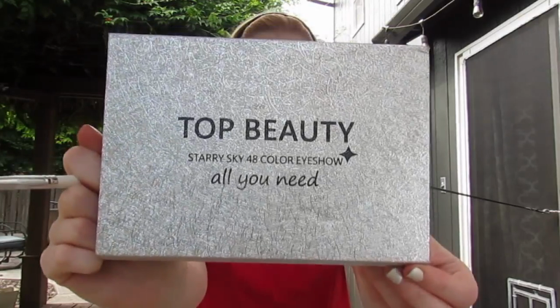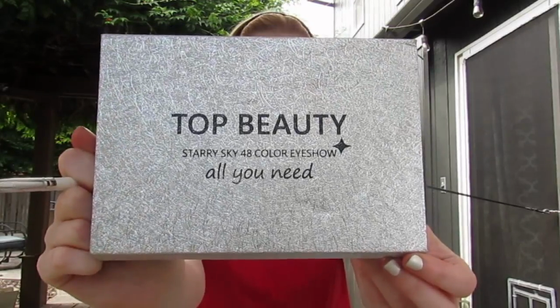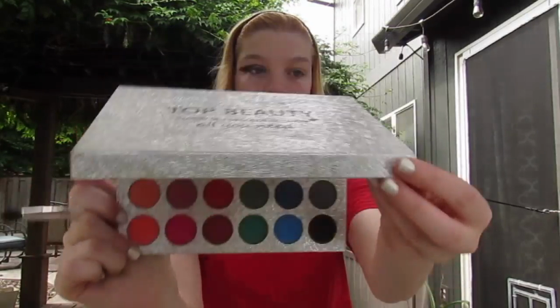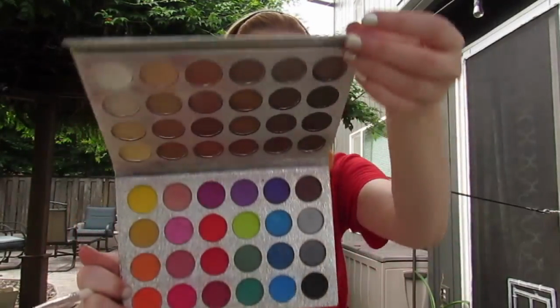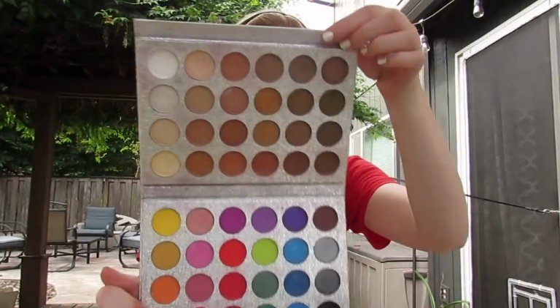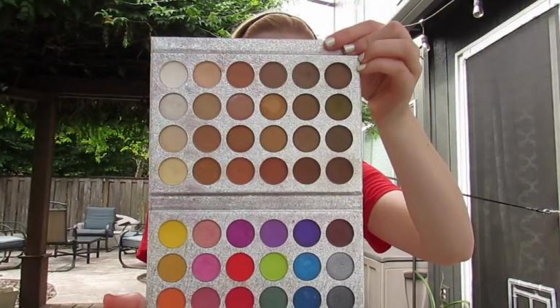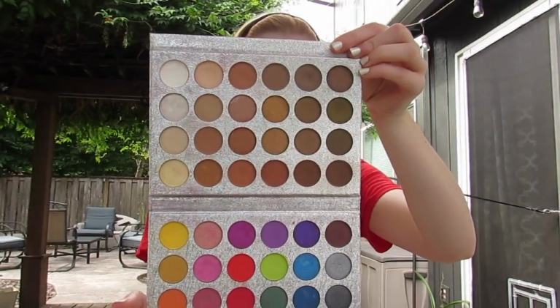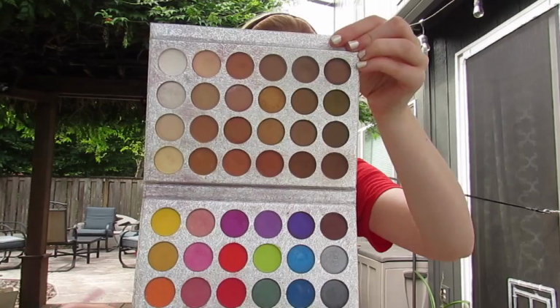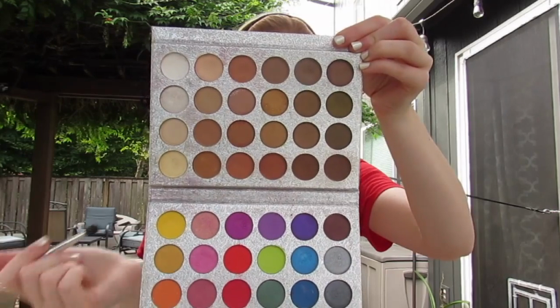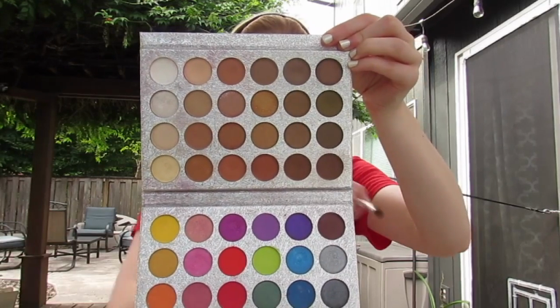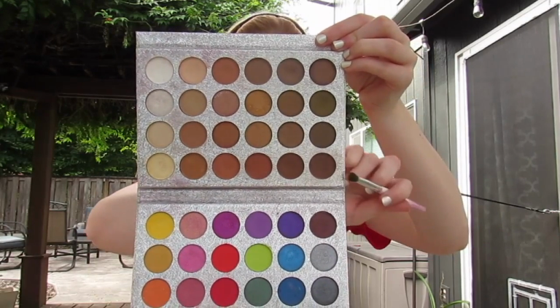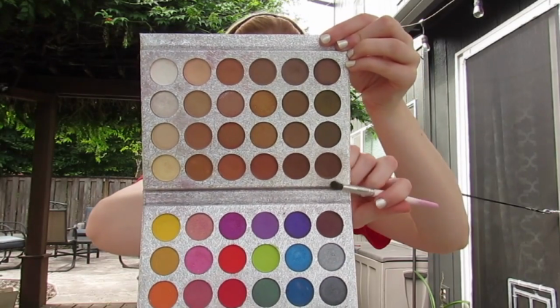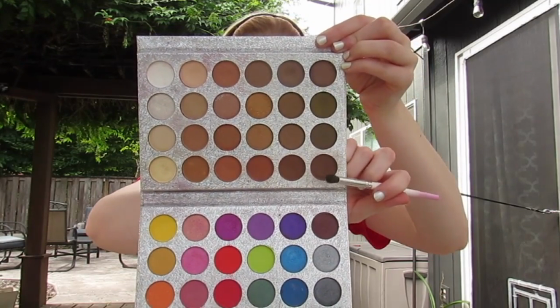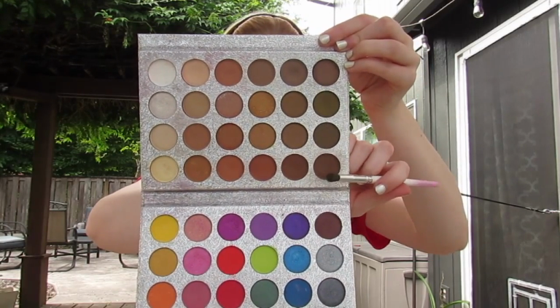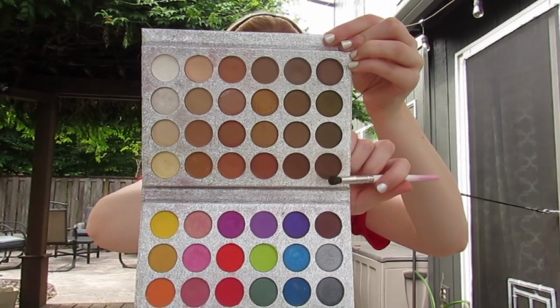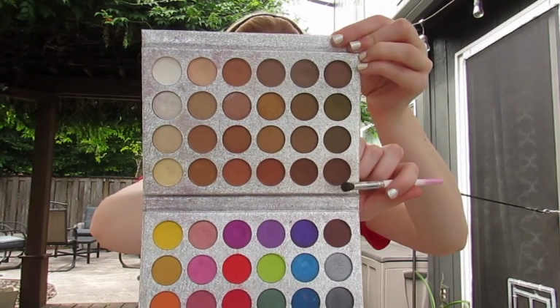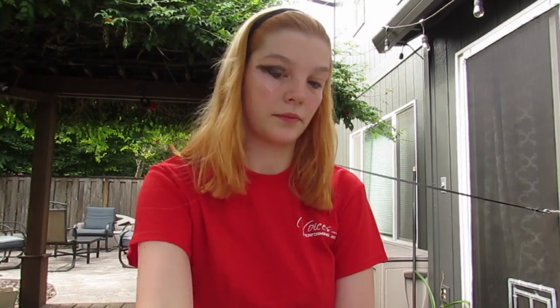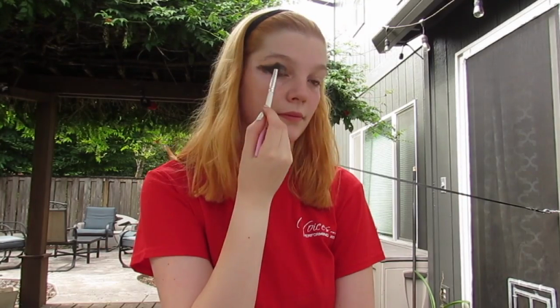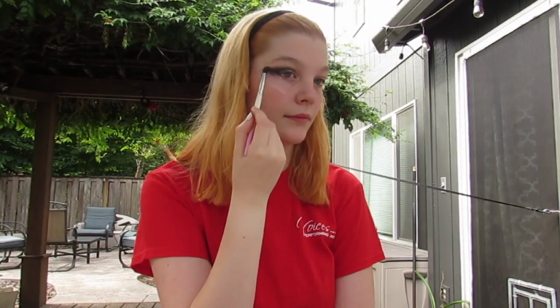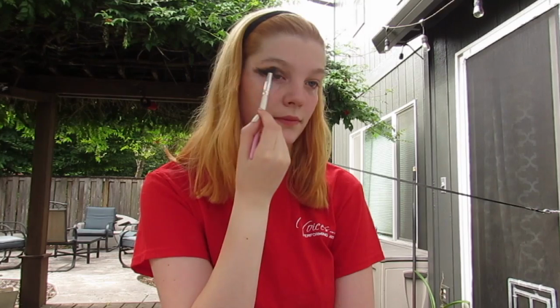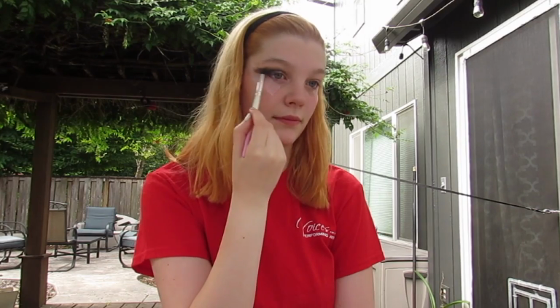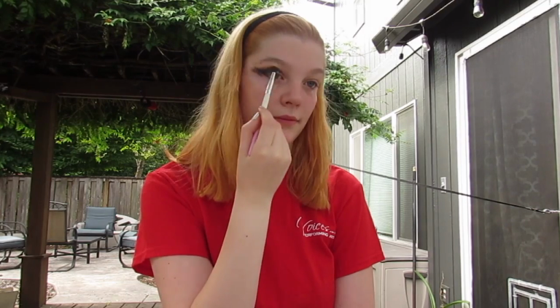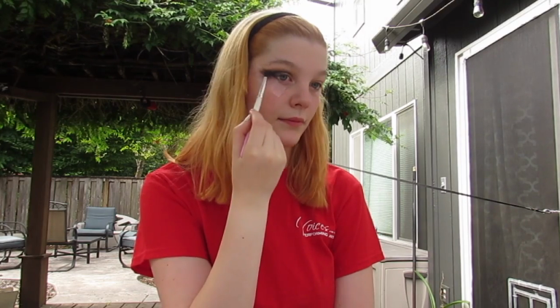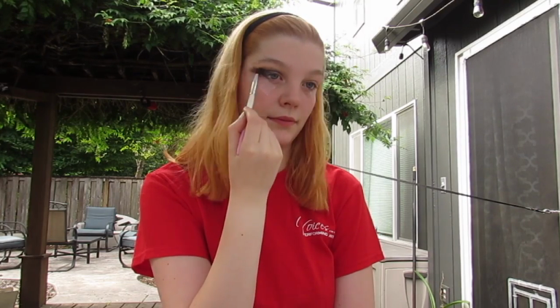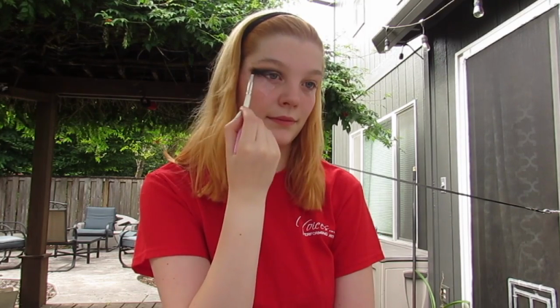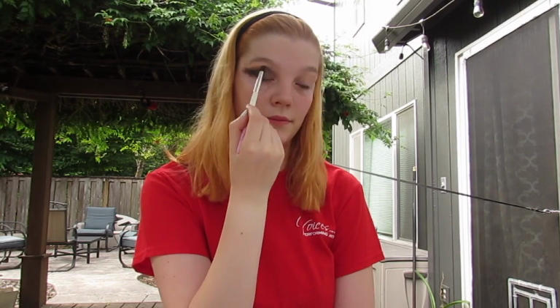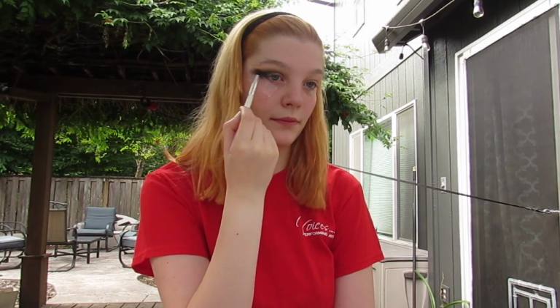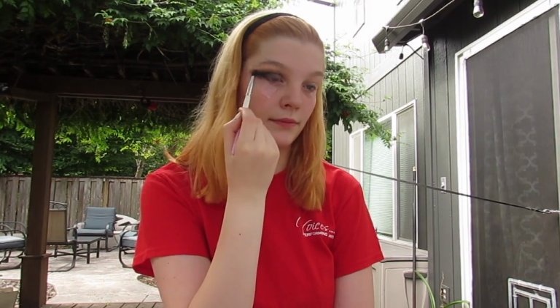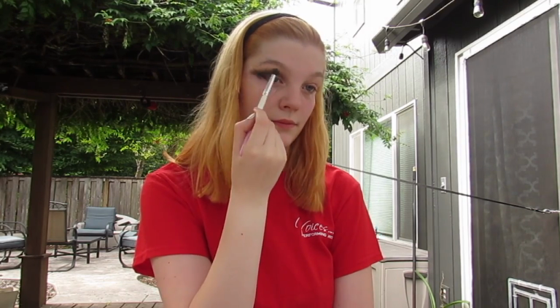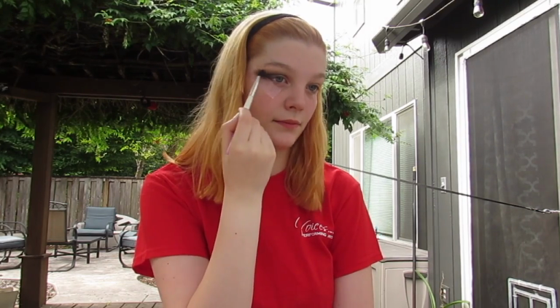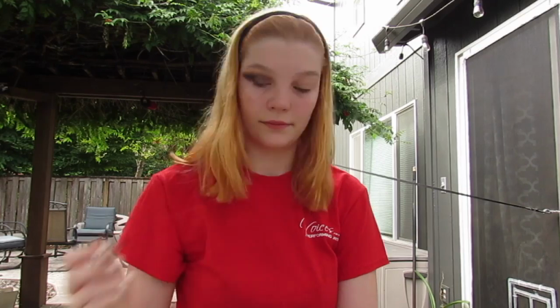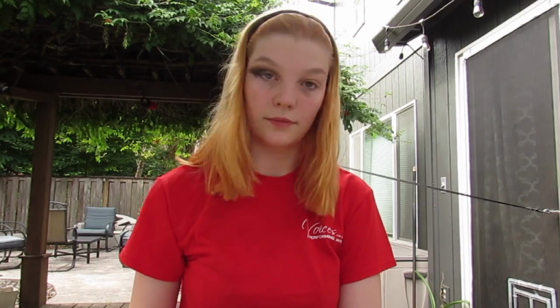Next, for eyeshadow, I went in with this nice dark warm brown from my Top Beauty Starry Sky palette and blended that into the upper portion of the black that we just added, to kind of smoke that out and bring a little warmth back to the black.